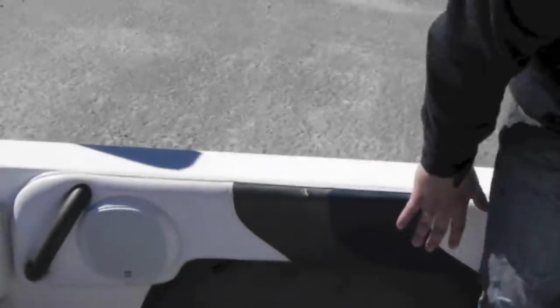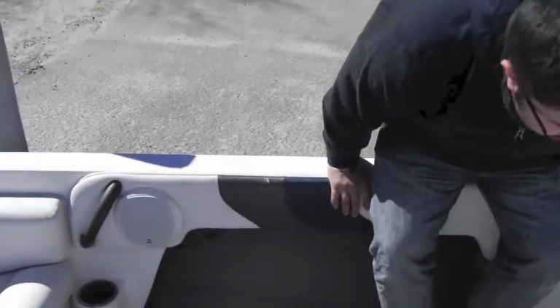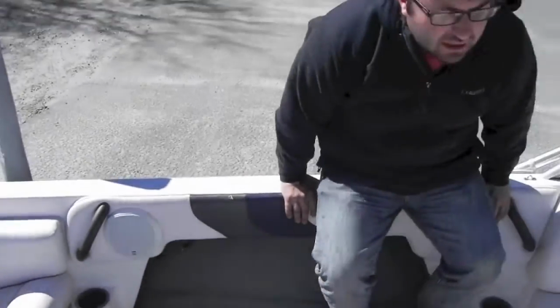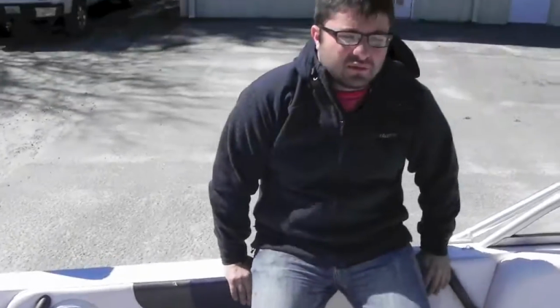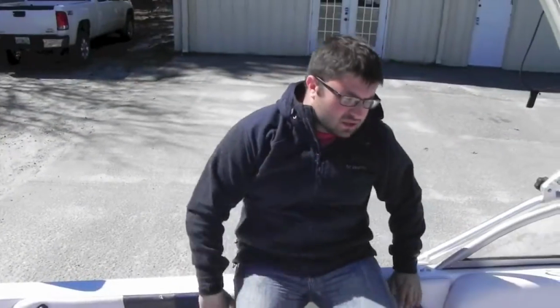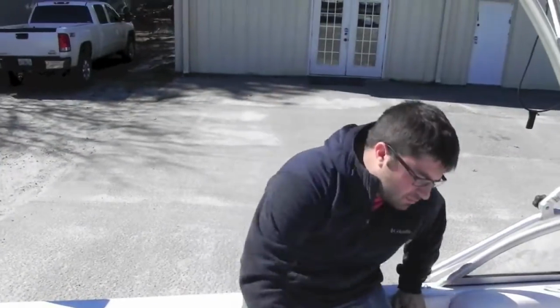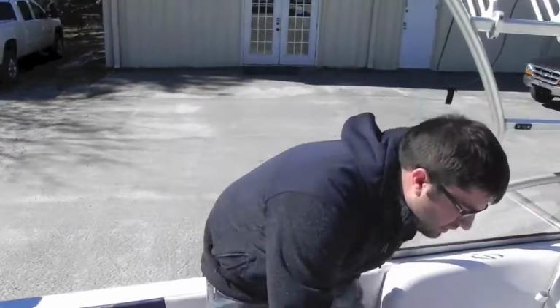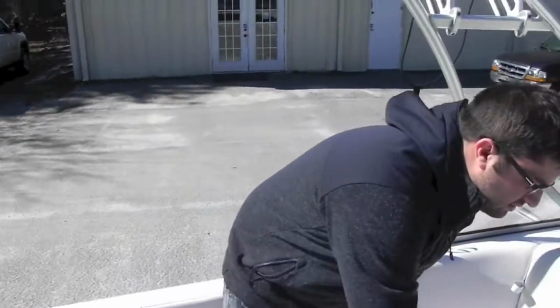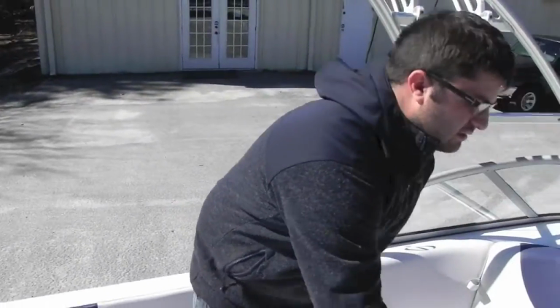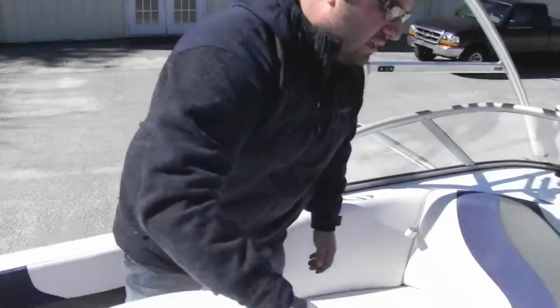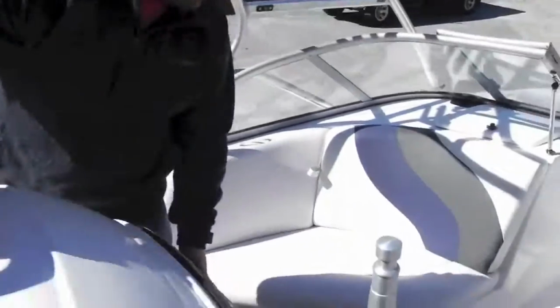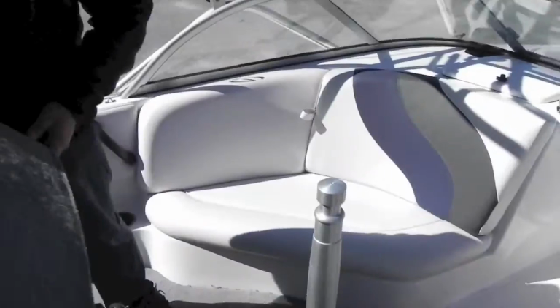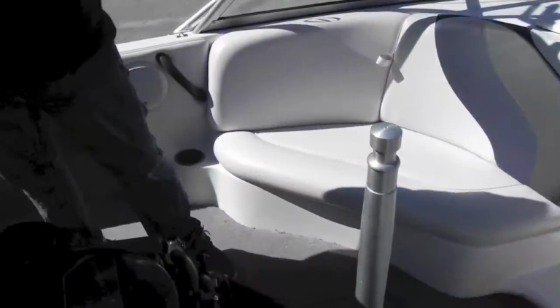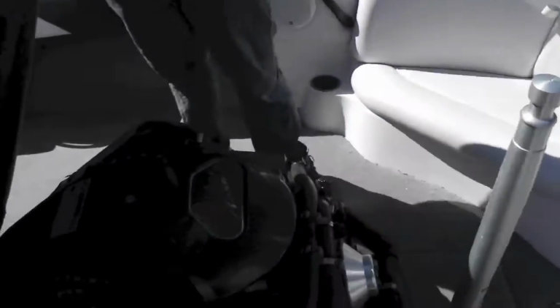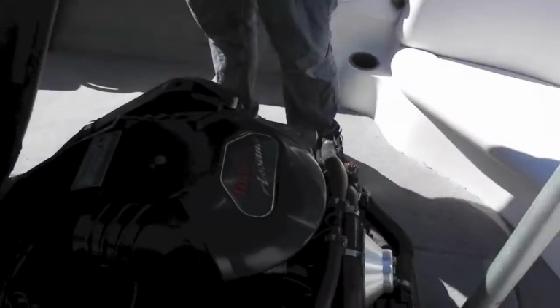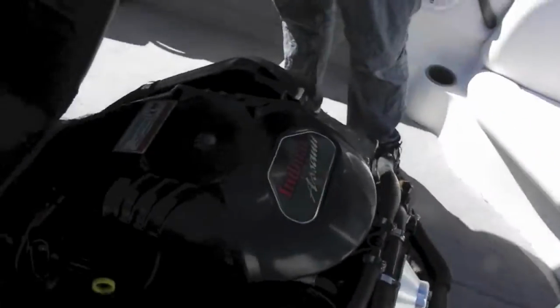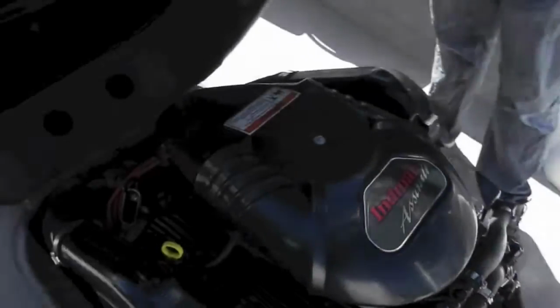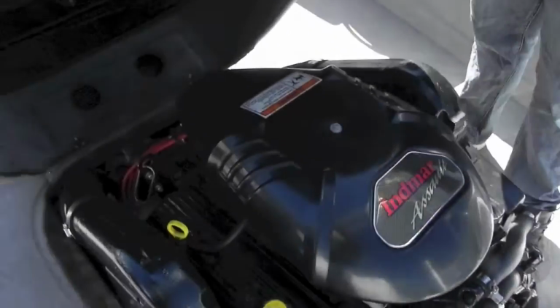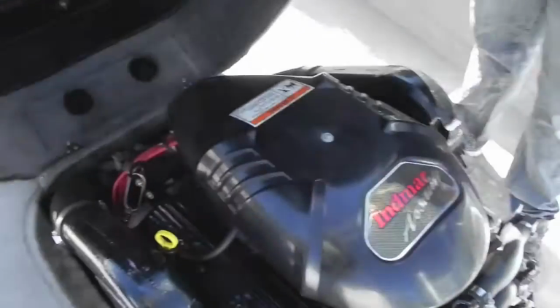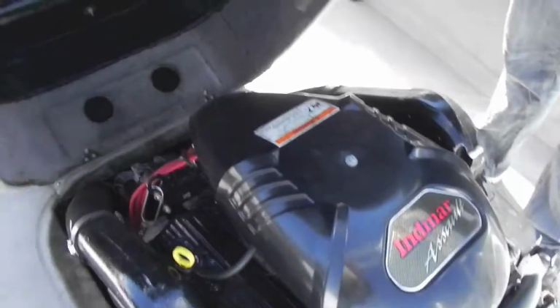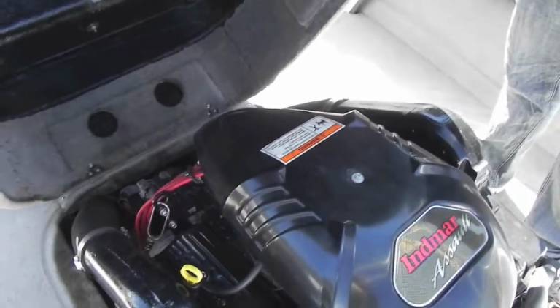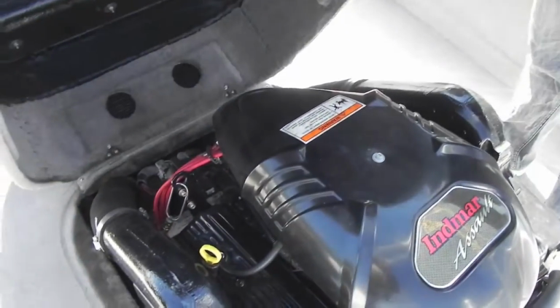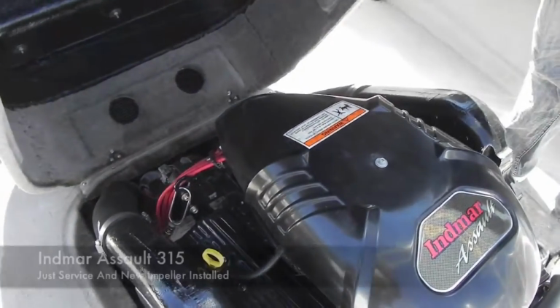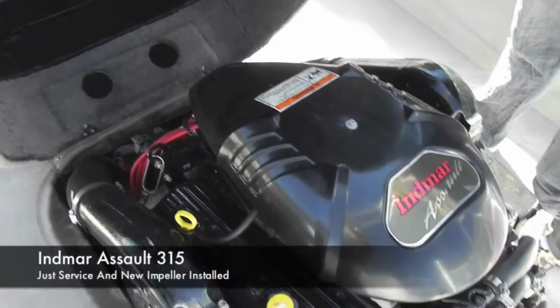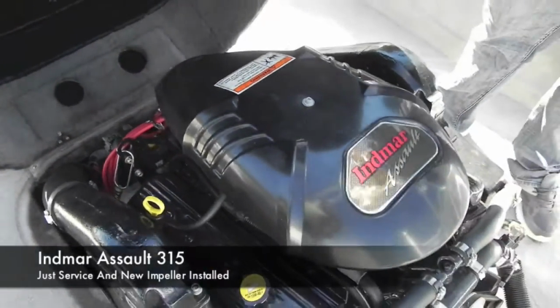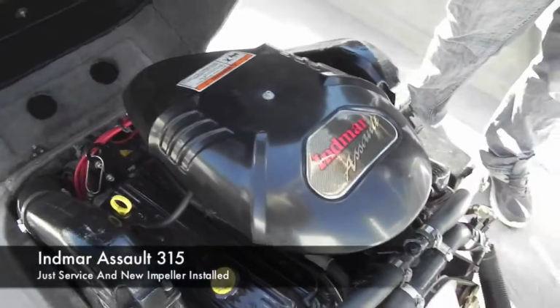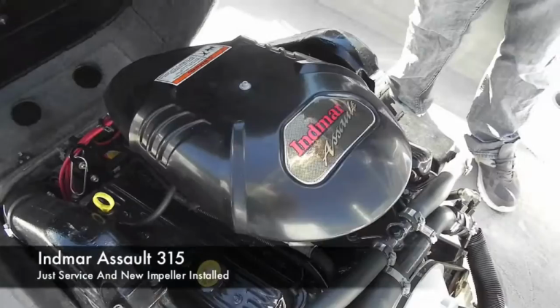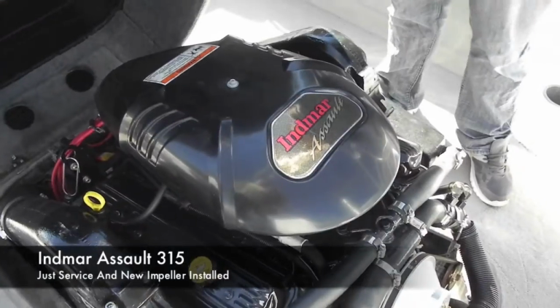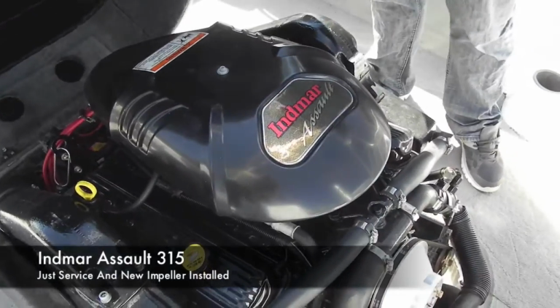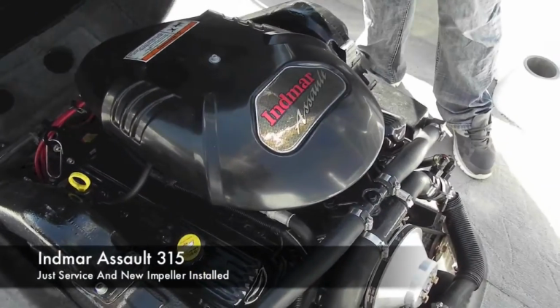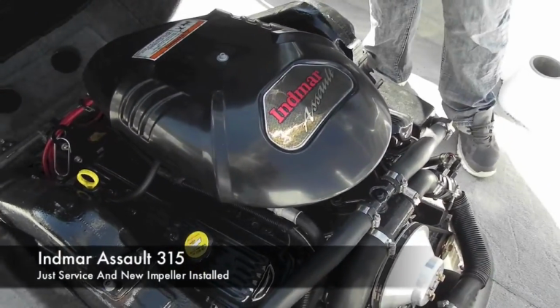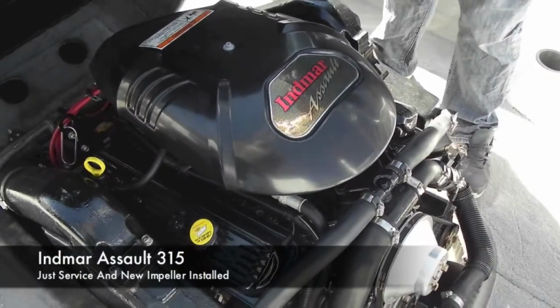Boat is nice though. It runs good. We'll show you the engine — it's got an Indmar Assault 315. Freshly serviced, fresh impeller.